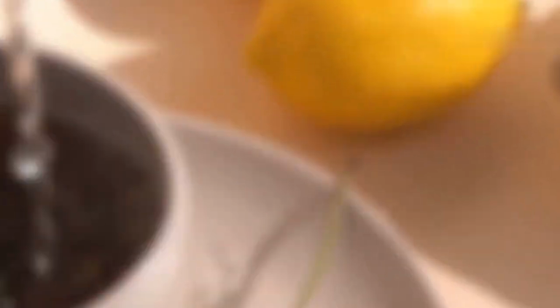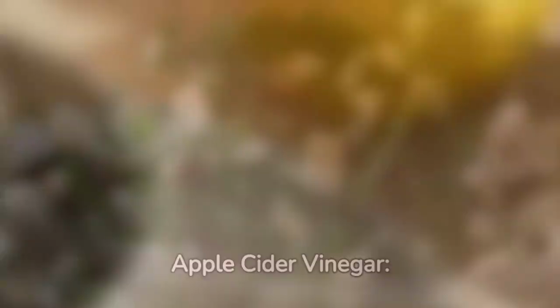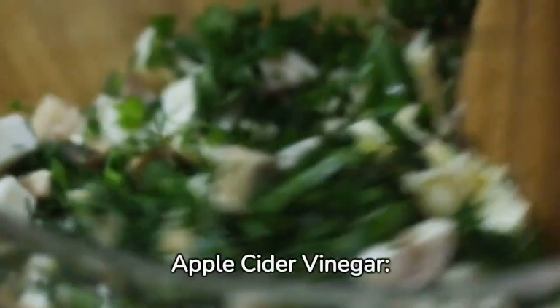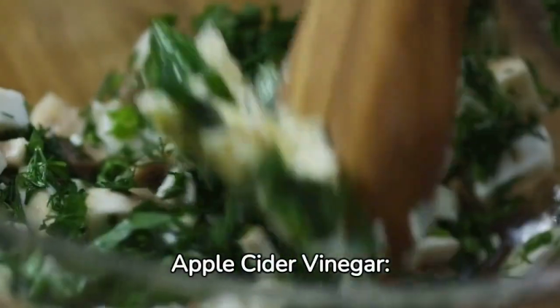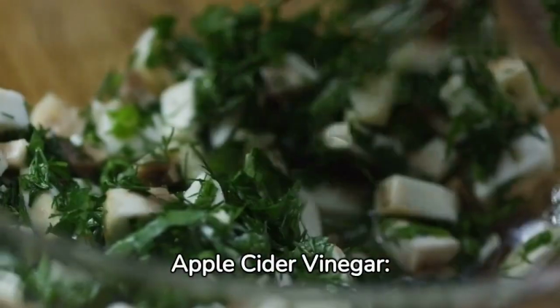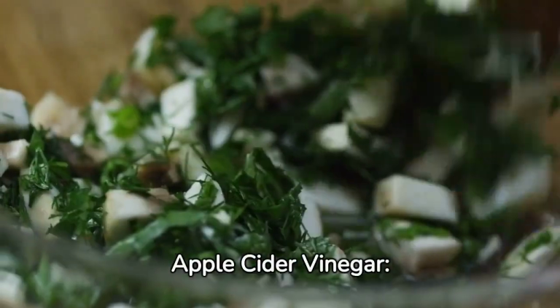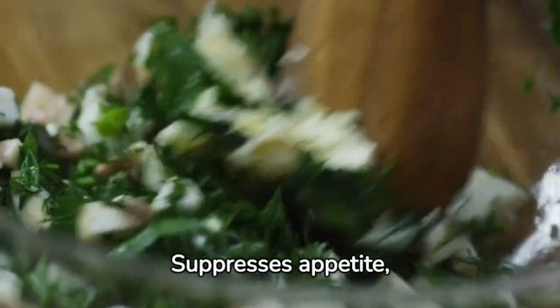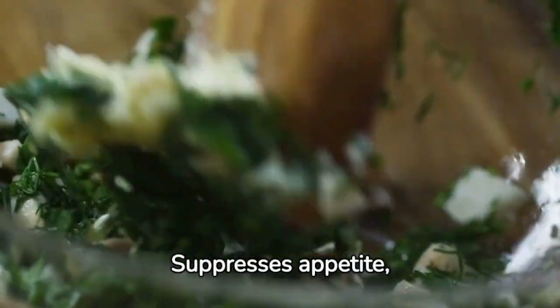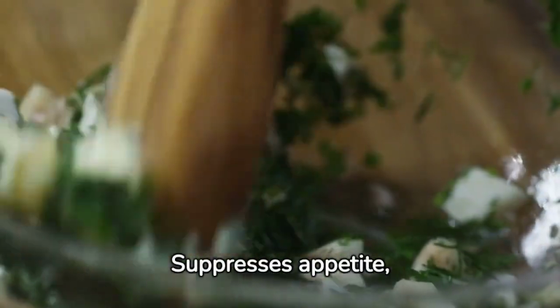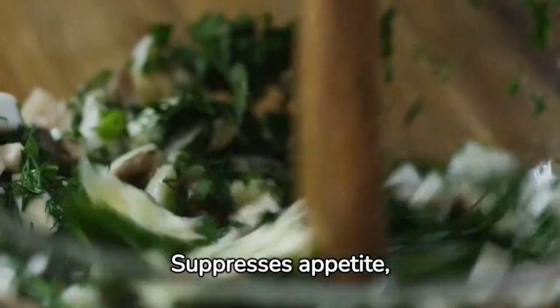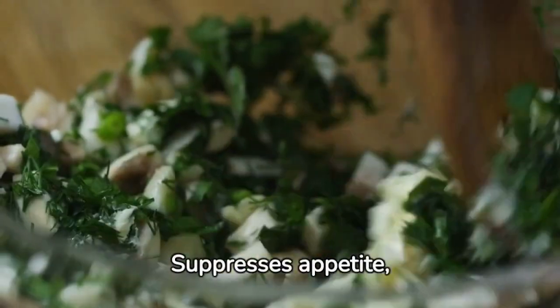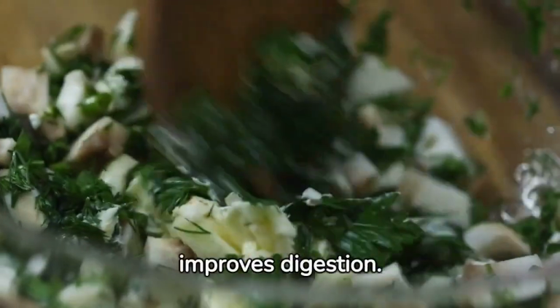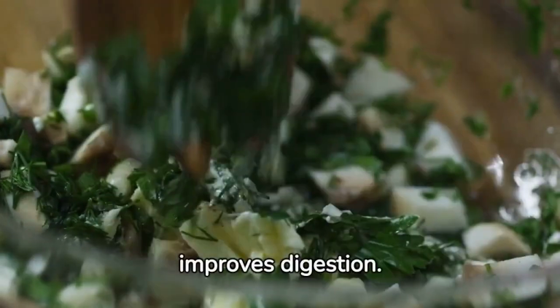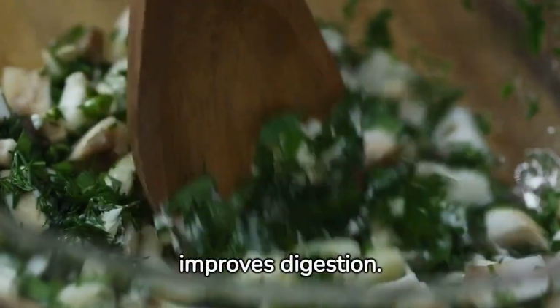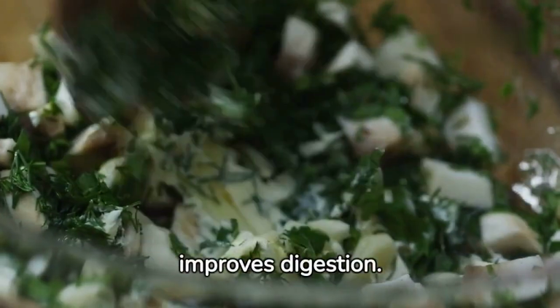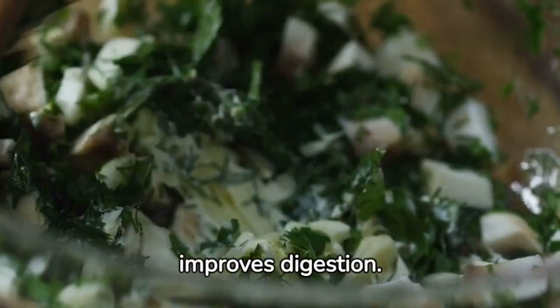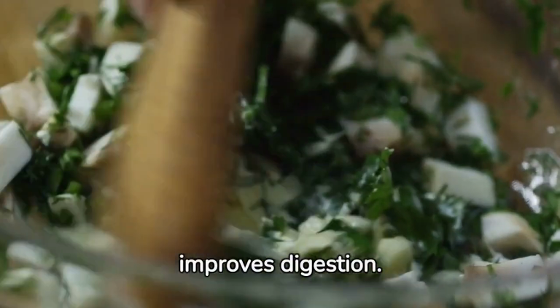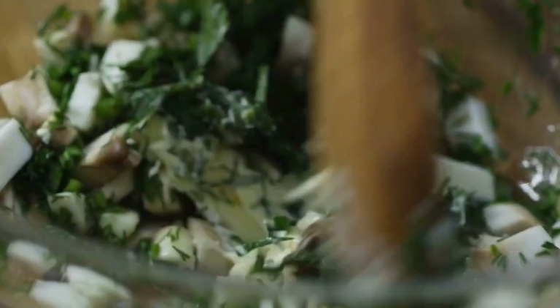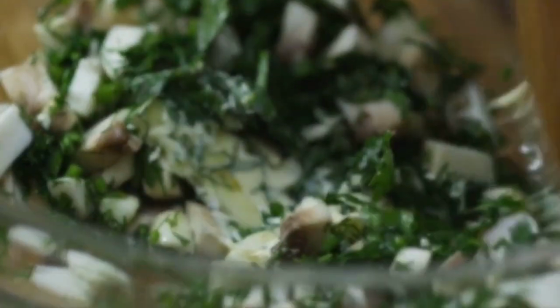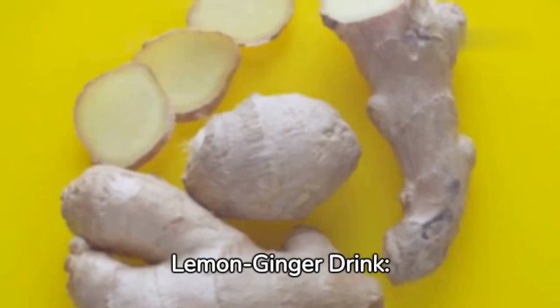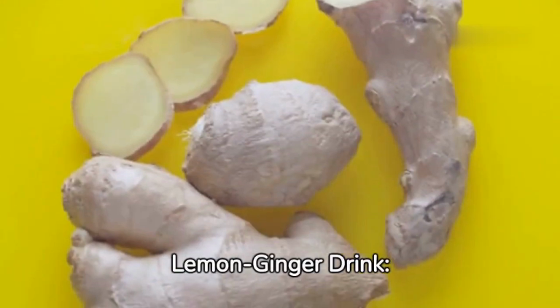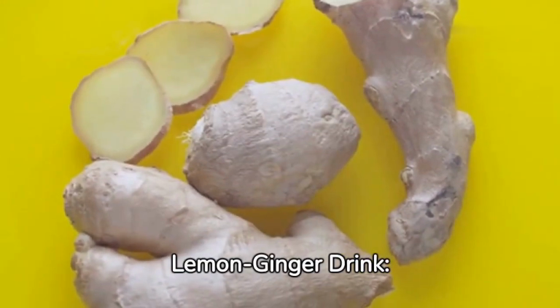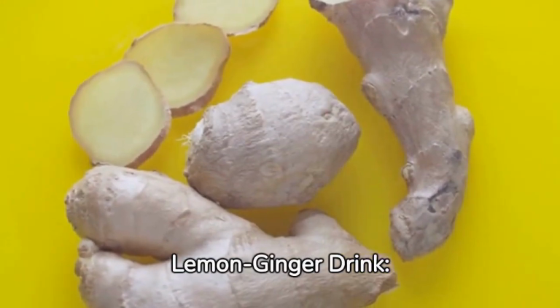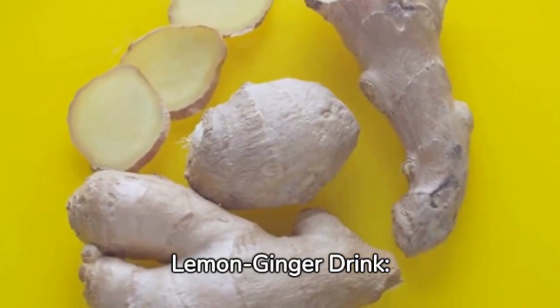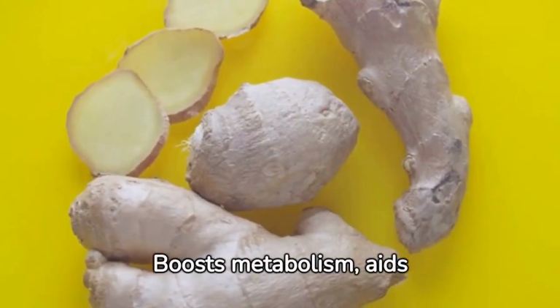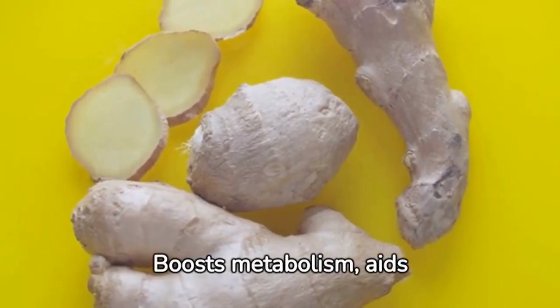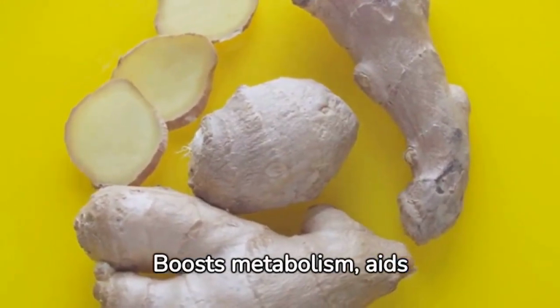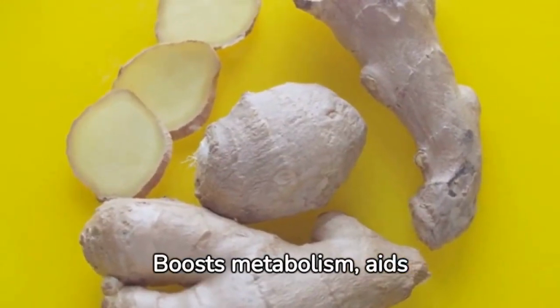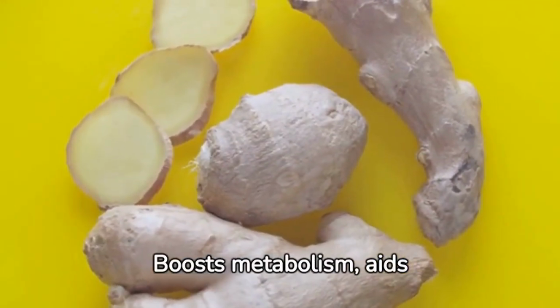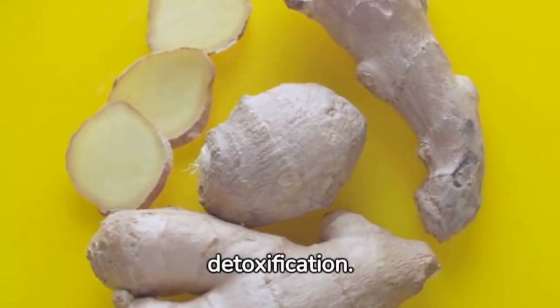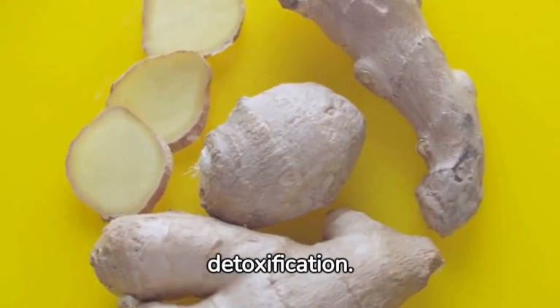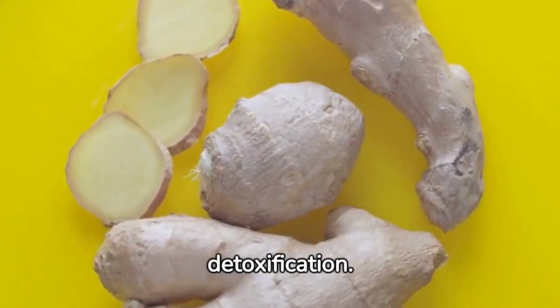Apple cider vinegar suppresses appetite and improves digestion. Lemon ginger drink boosts metabolism and aids detoxification.